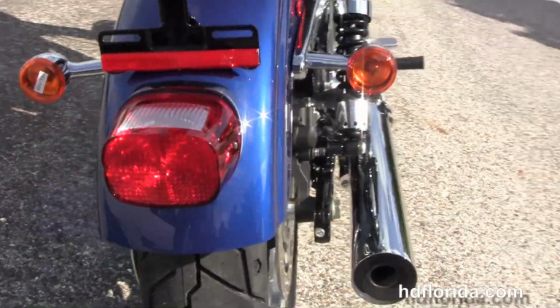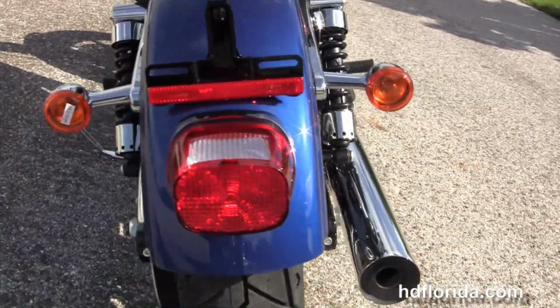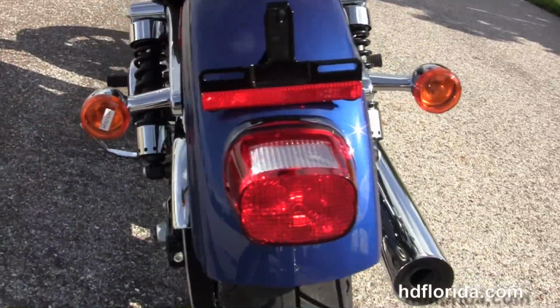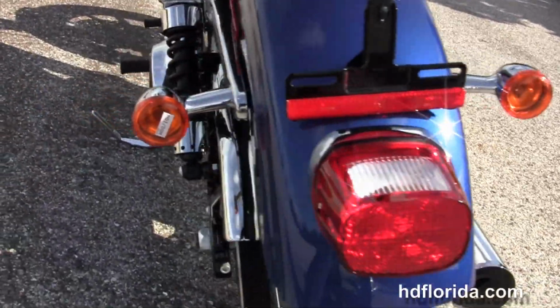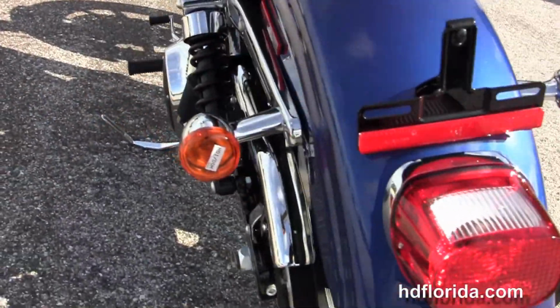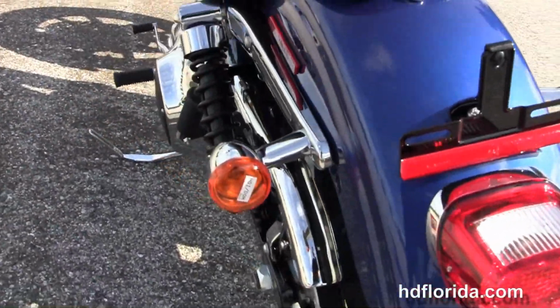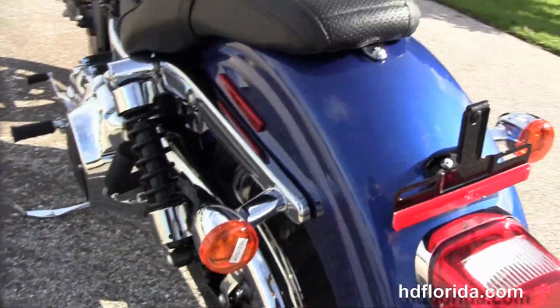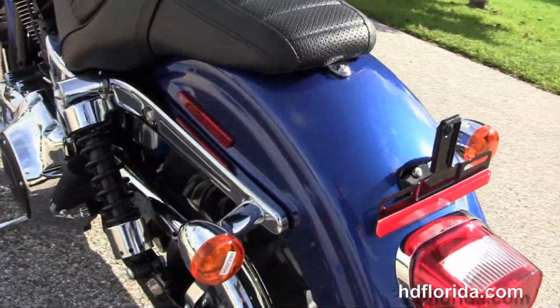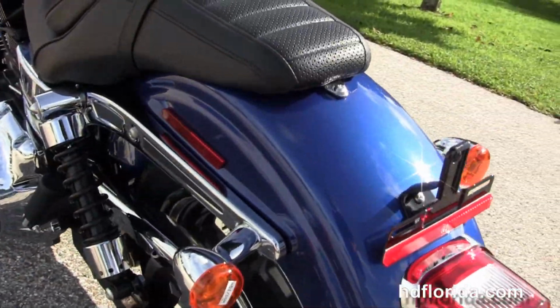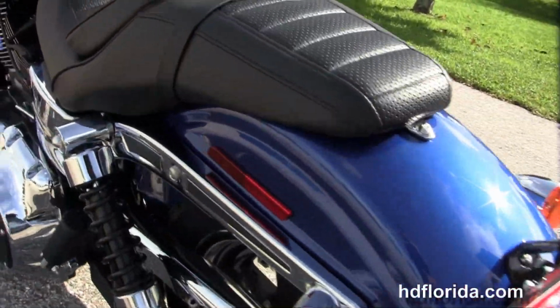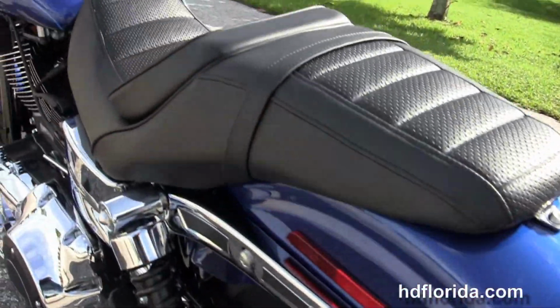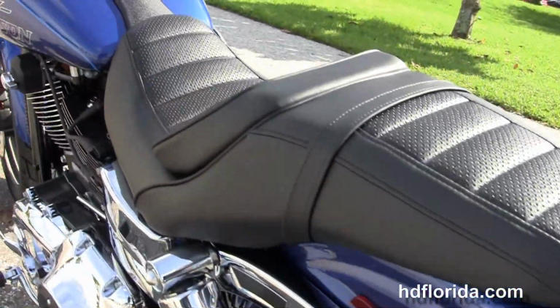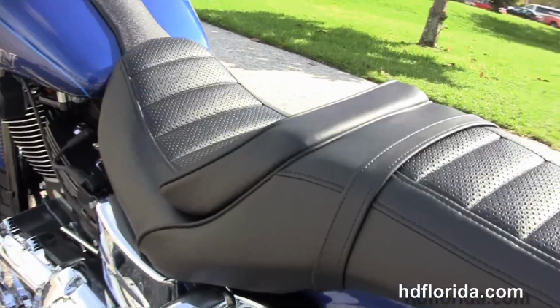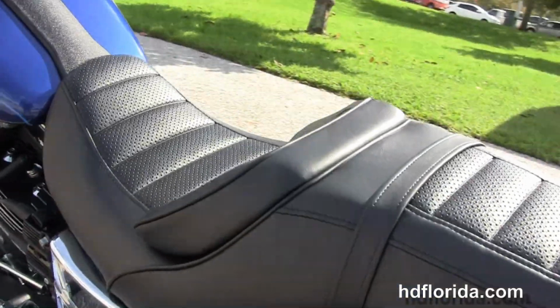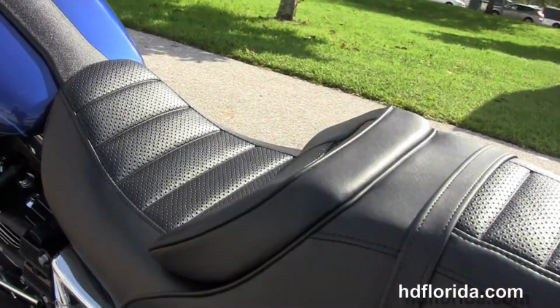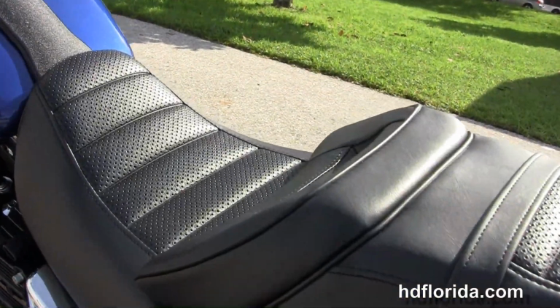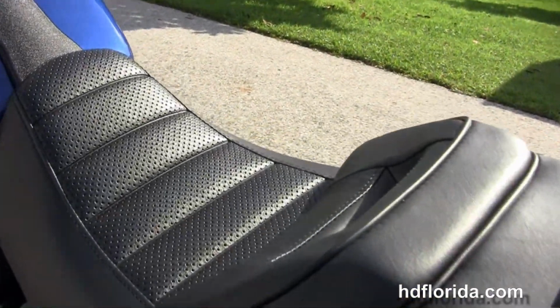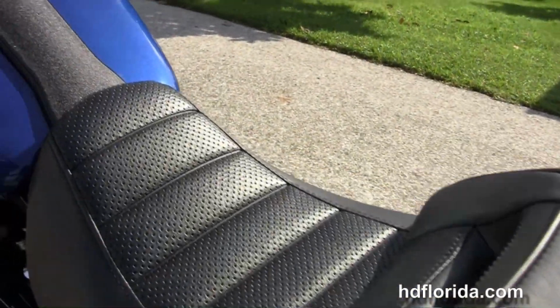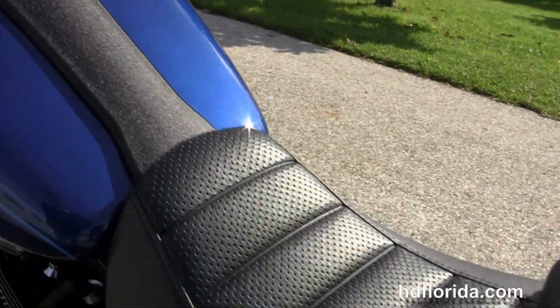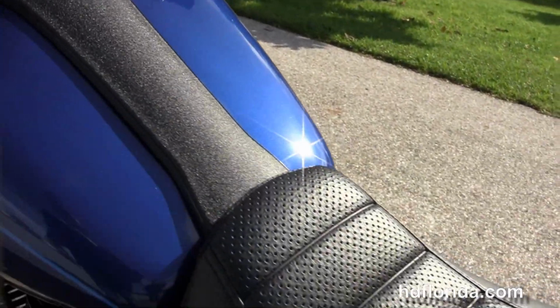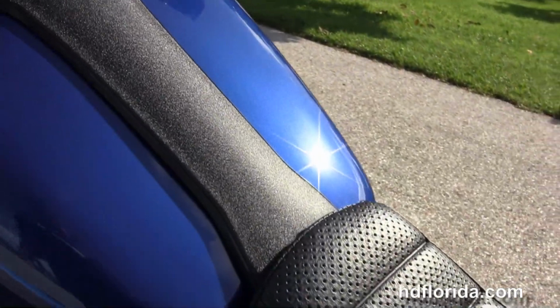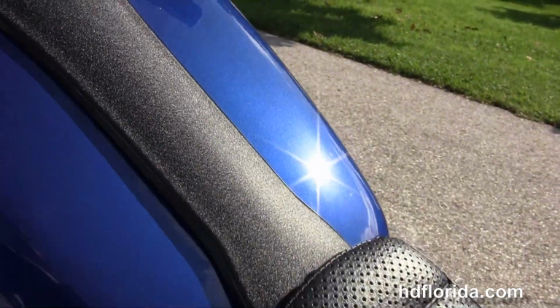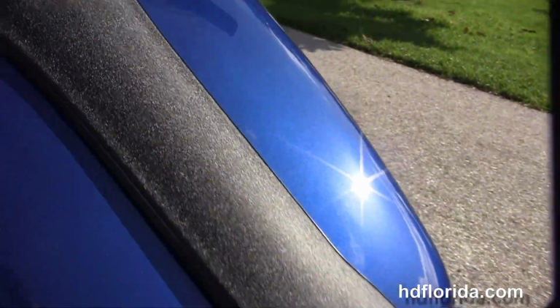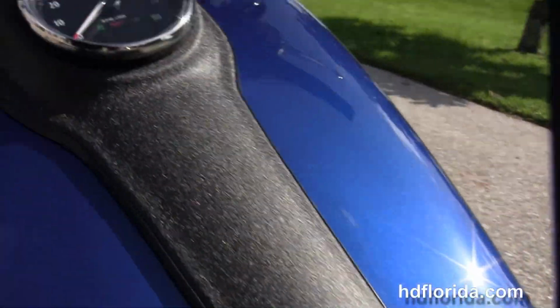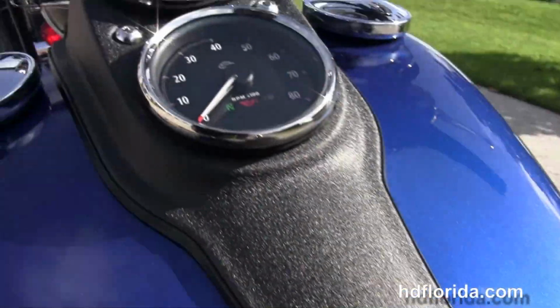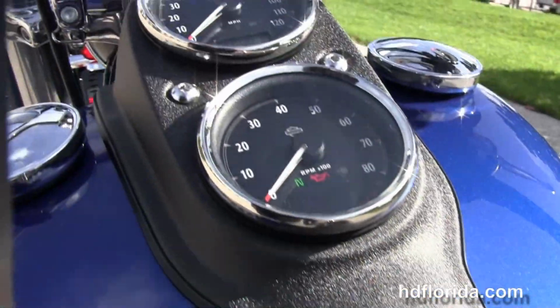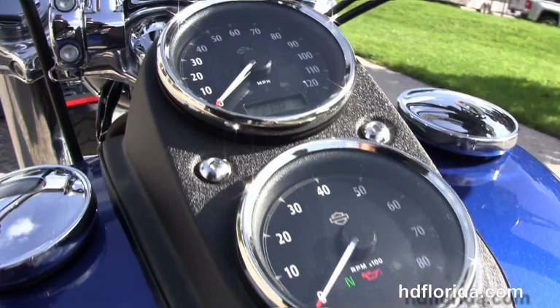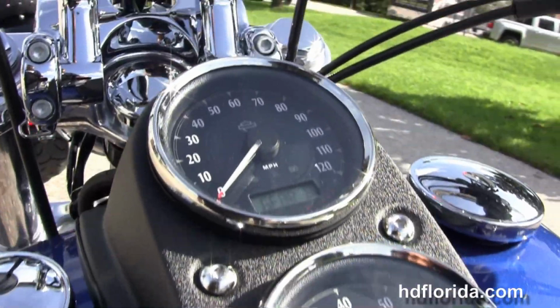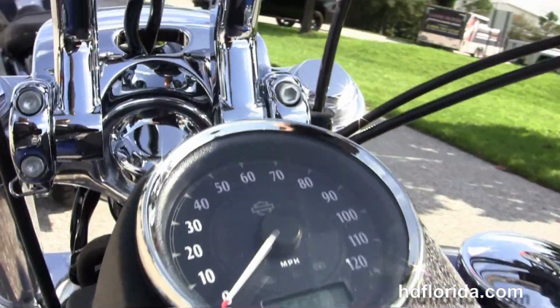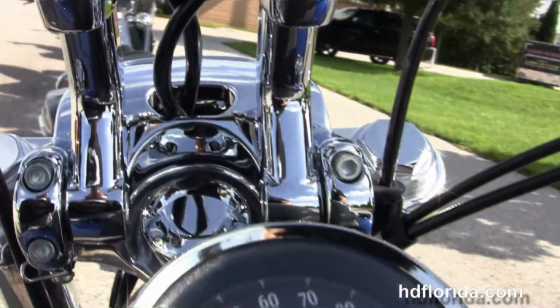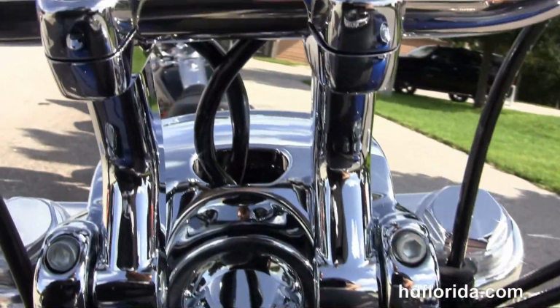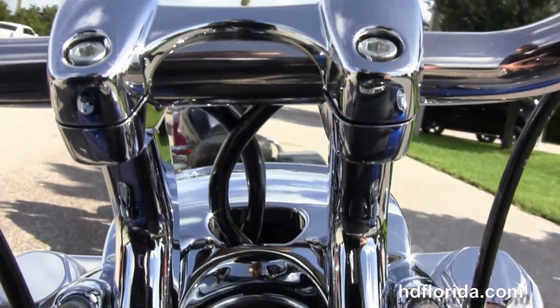It's in Superior Blue, has the bucket-style 2-up seat with the adjustment pad that gives you 1.5 inches of adjustment, and has a black wrinkle-finished tank trim that matches the engine and transmission casings.